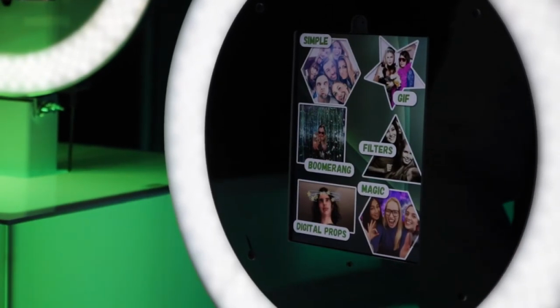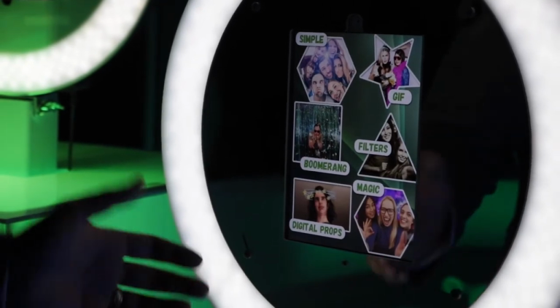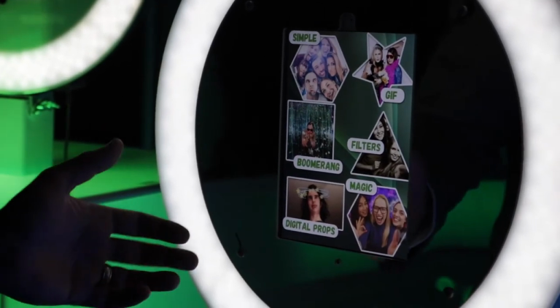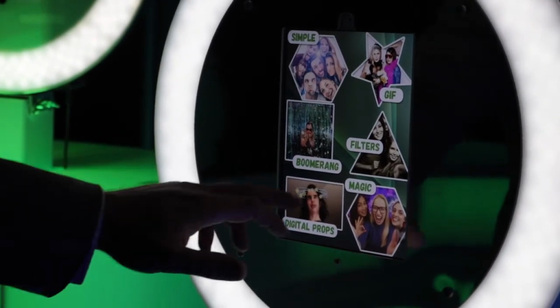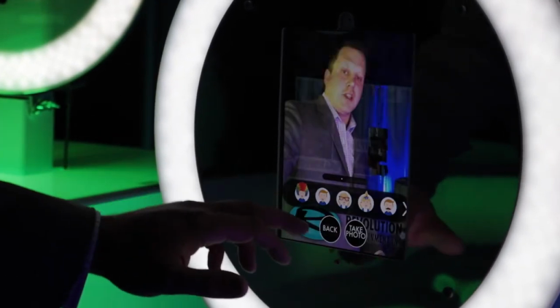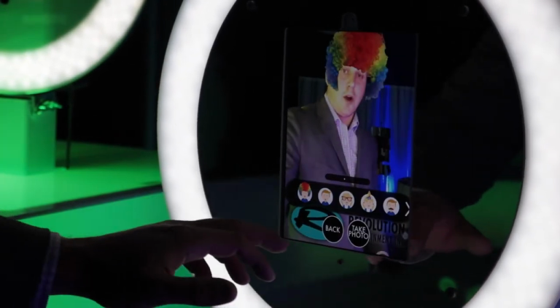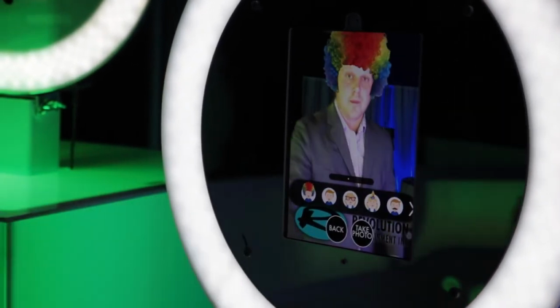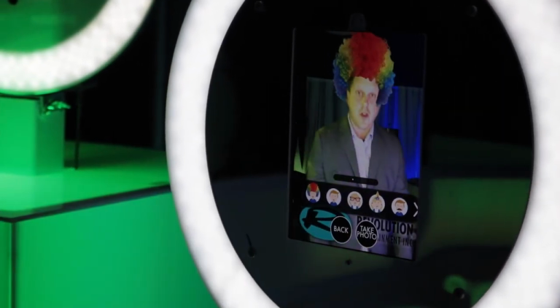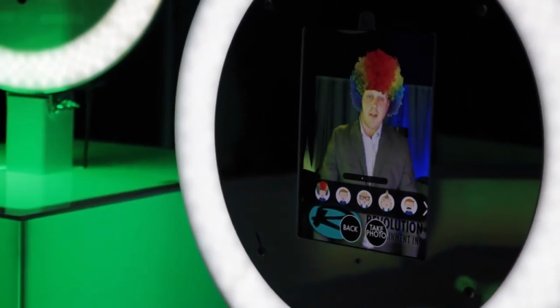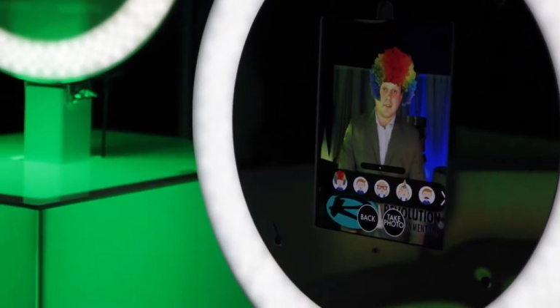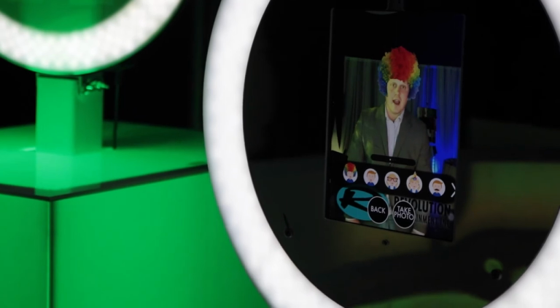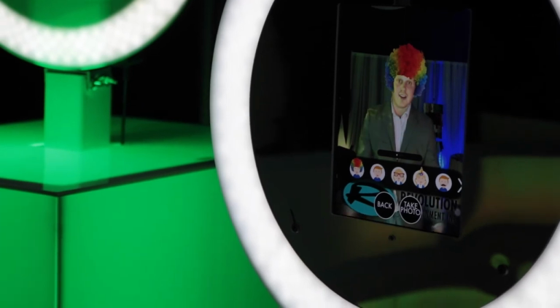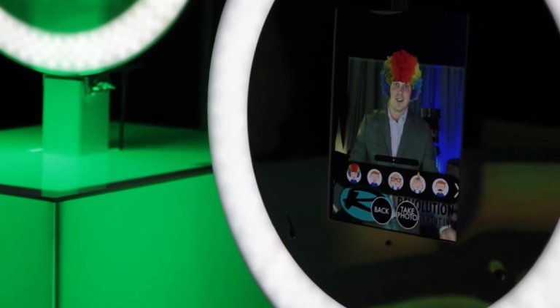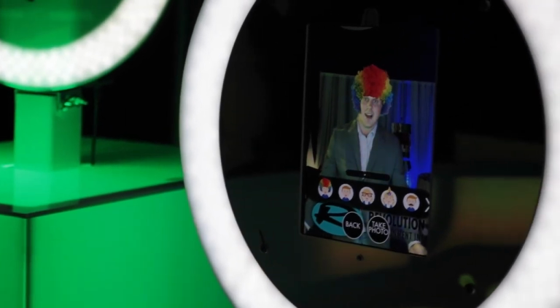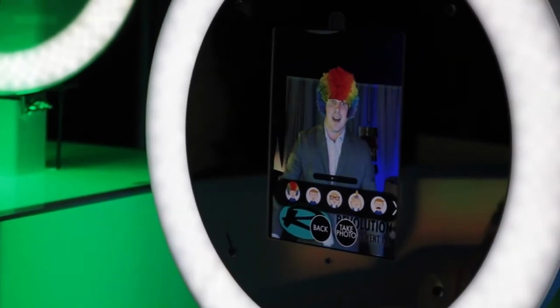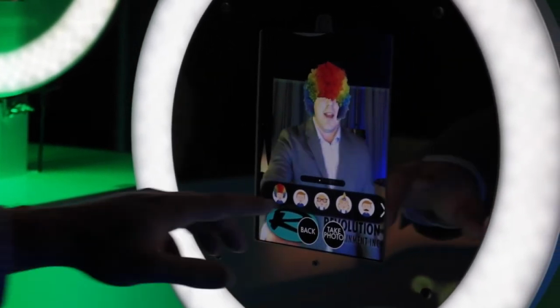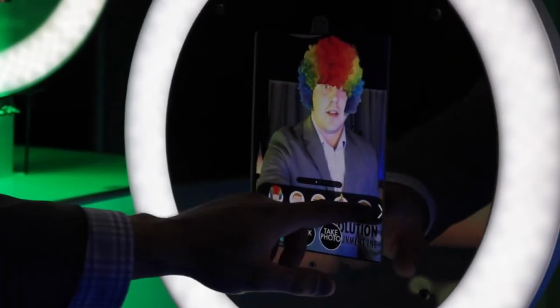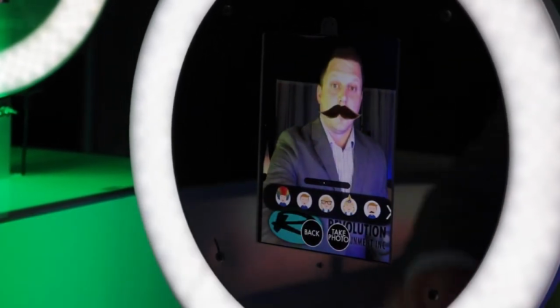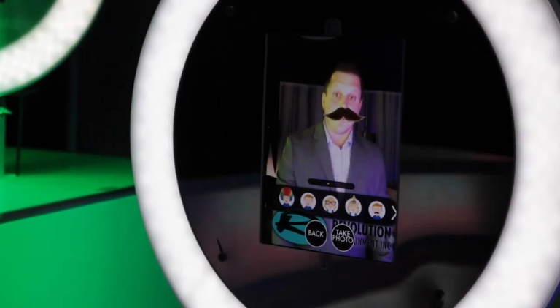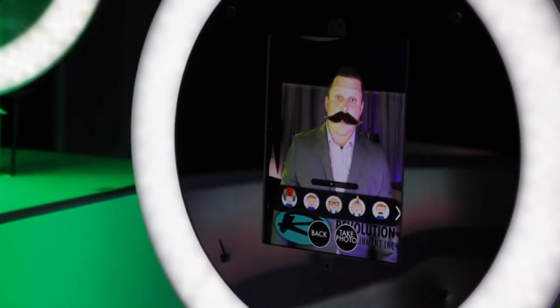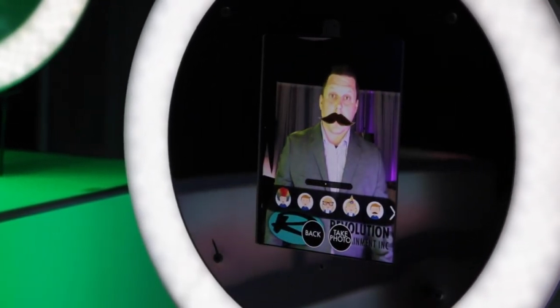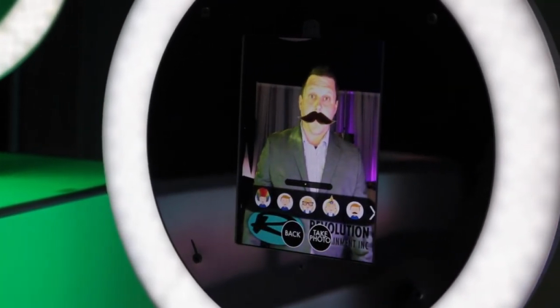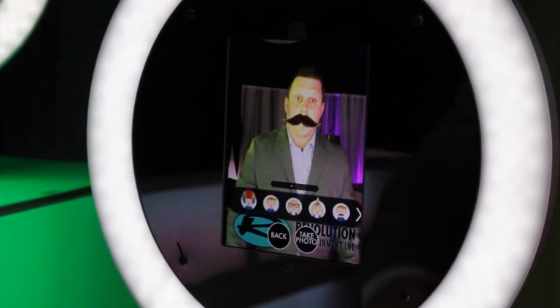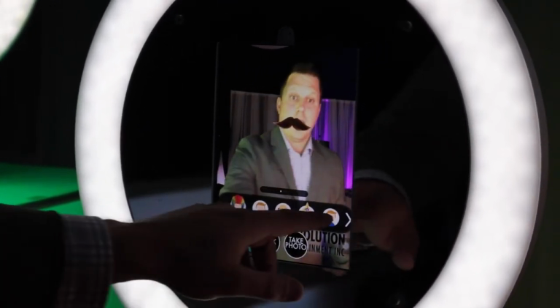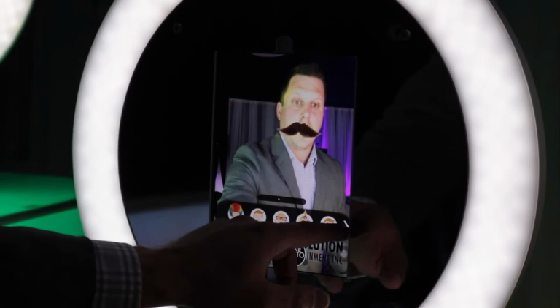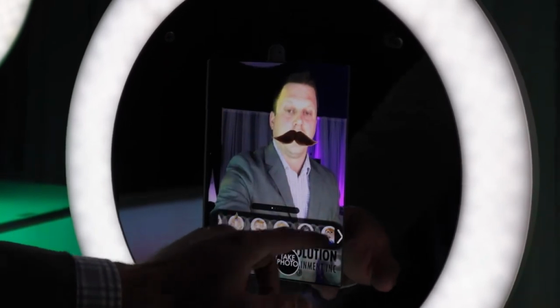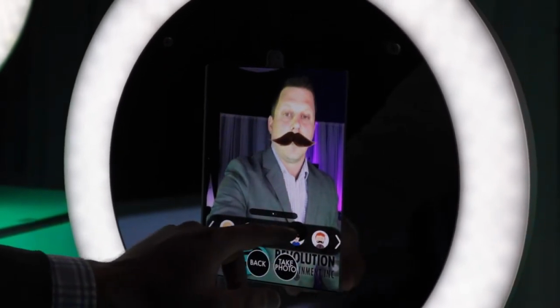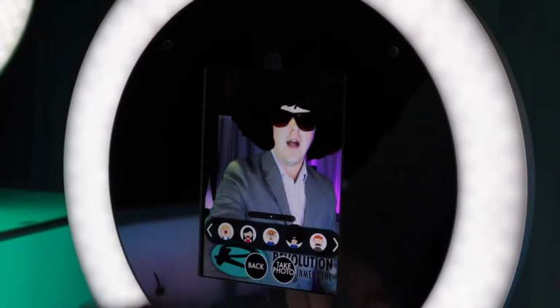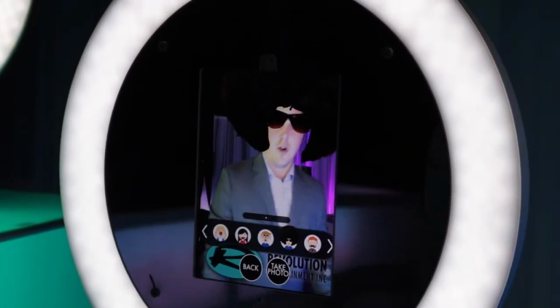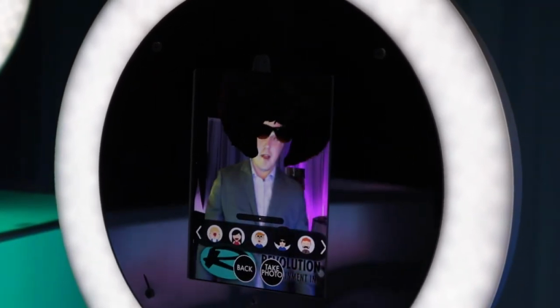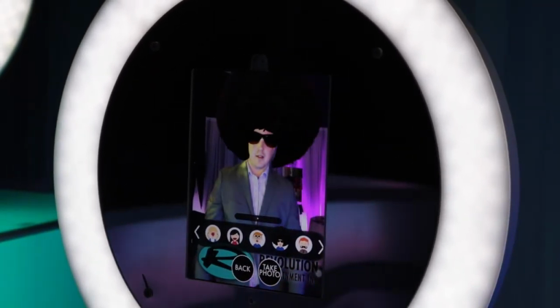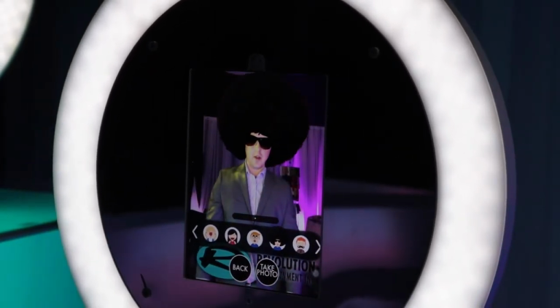I'll give you an example now of a digital prop. You could have basically anything on your head — there's a clown hat, I could do a mustache, I could do an afro wig. There we go.